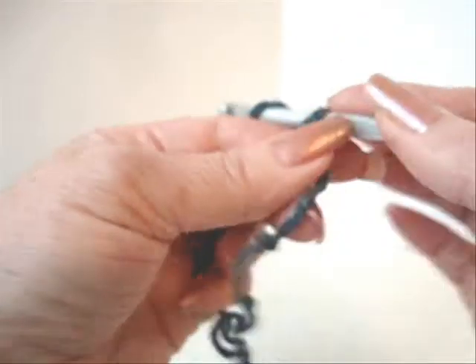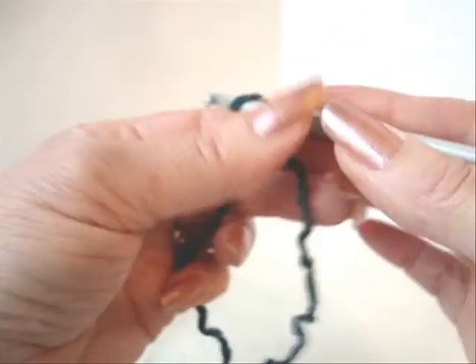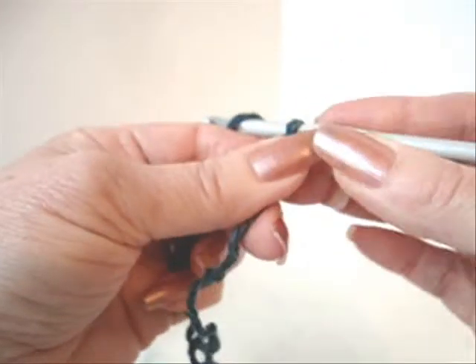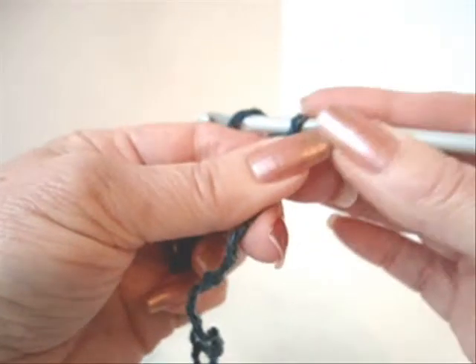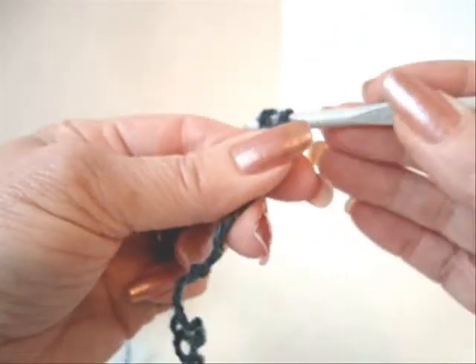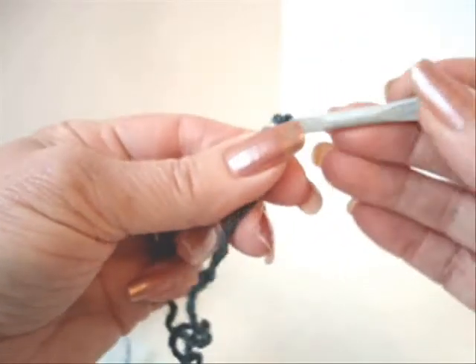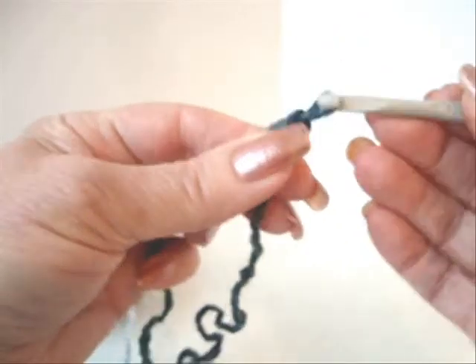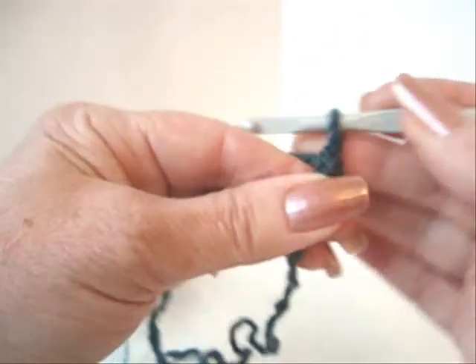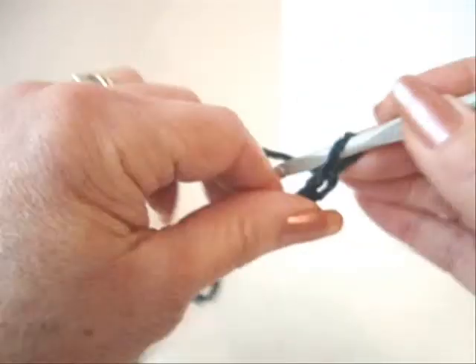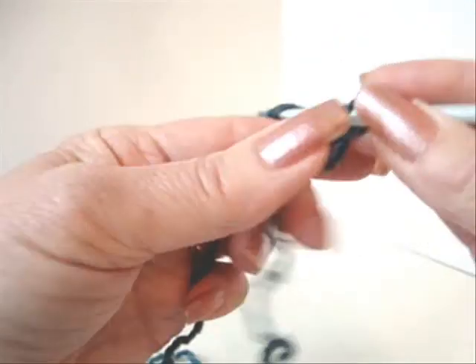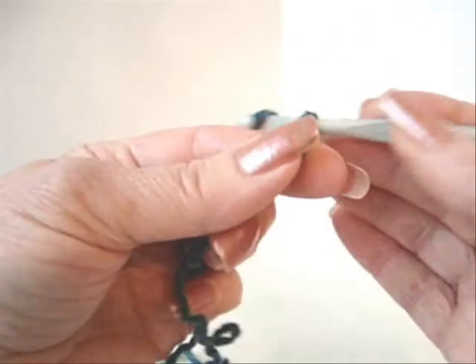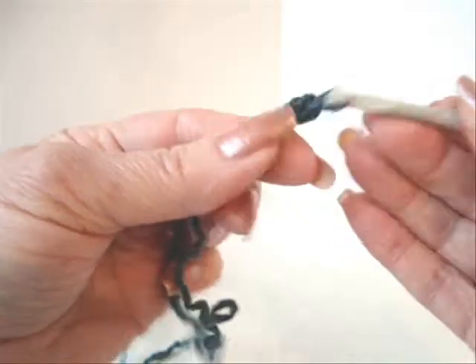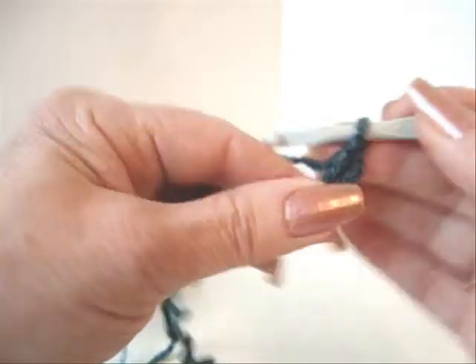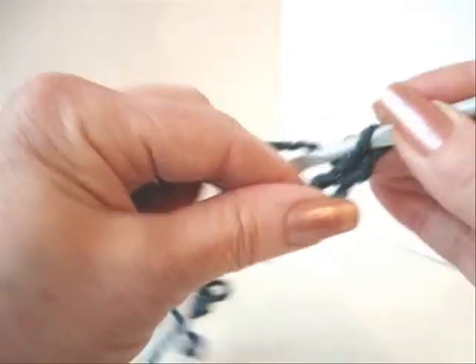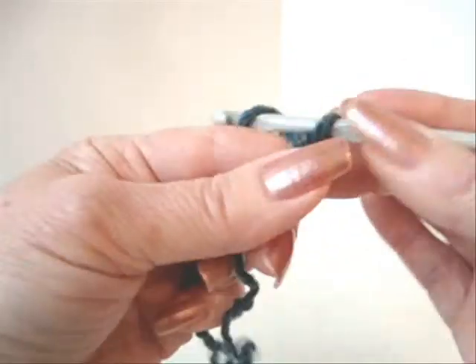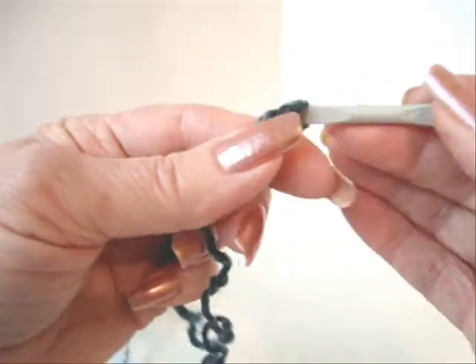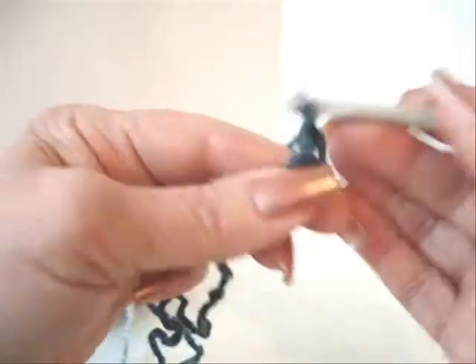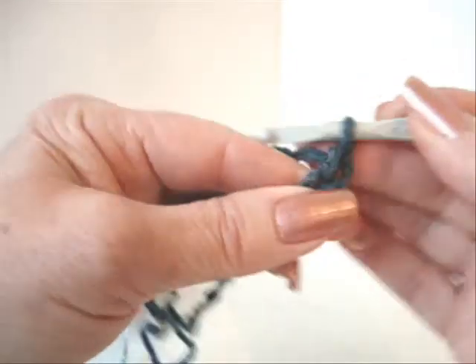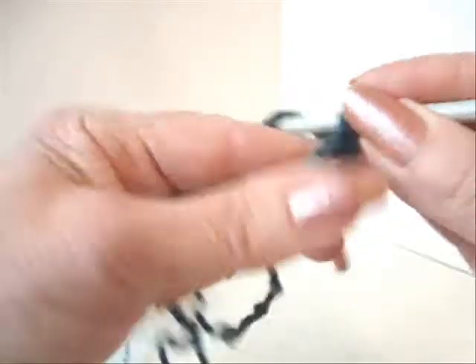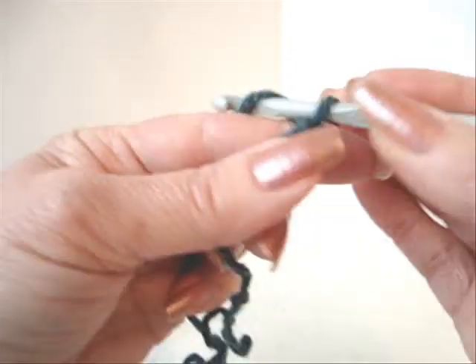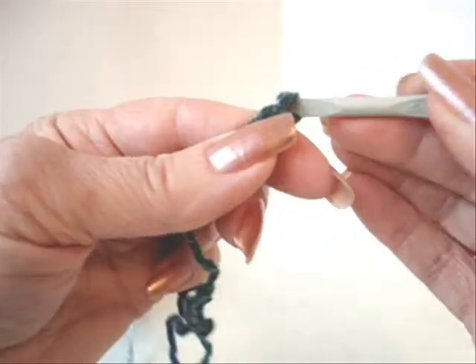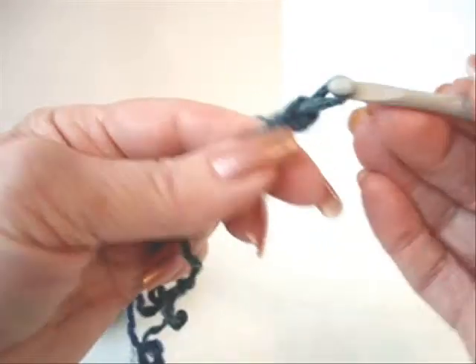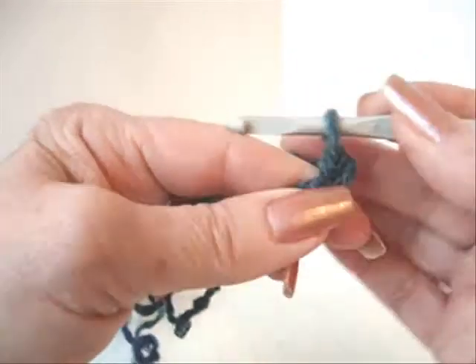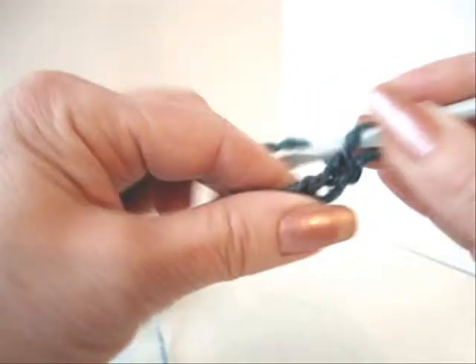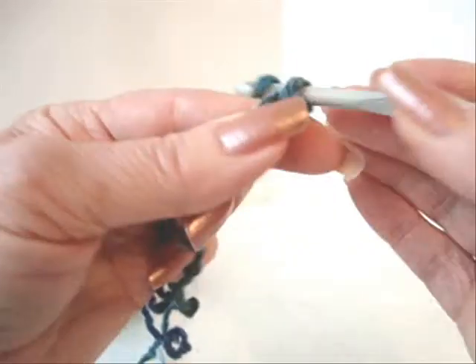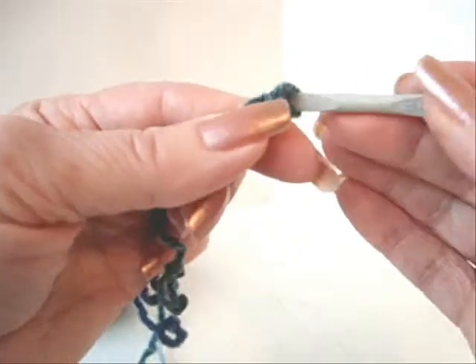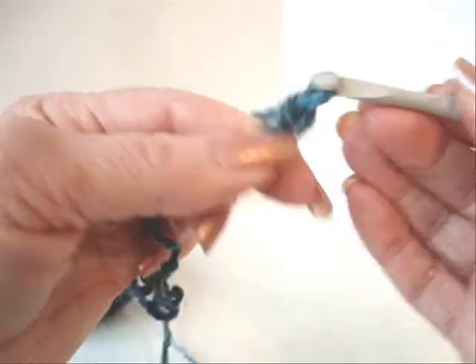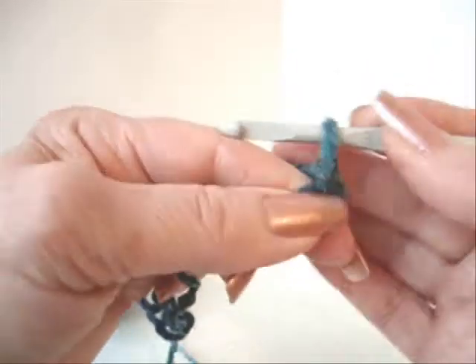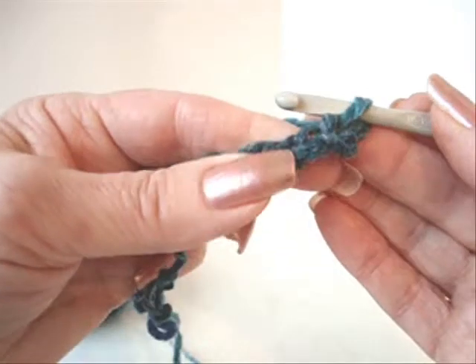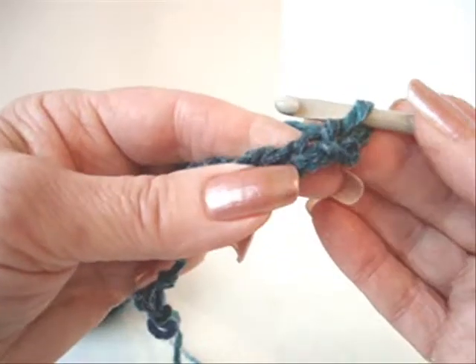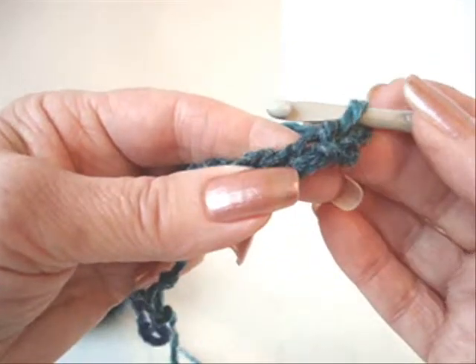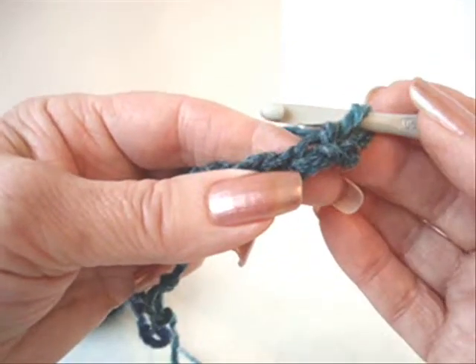To do this bracelet, we're going to chain 5: 1, 2, 3, 4, 5. And that's a chain stitch — it's simply picking up the yarn and pulling it through the loop on the hook.